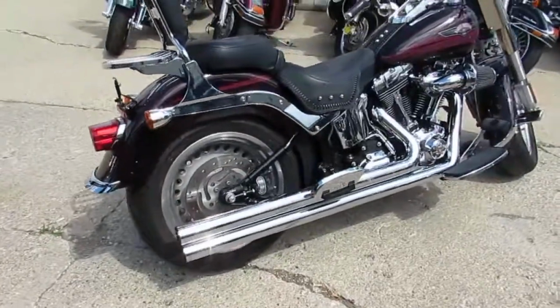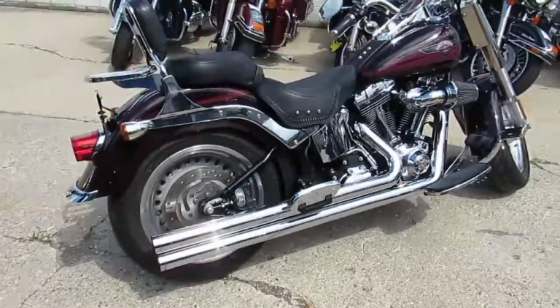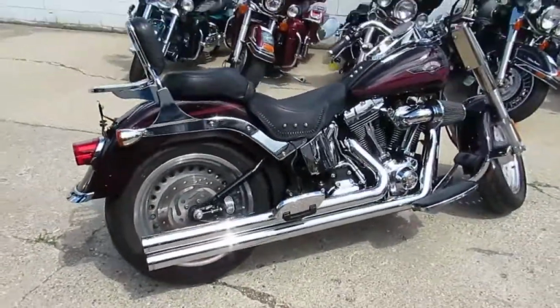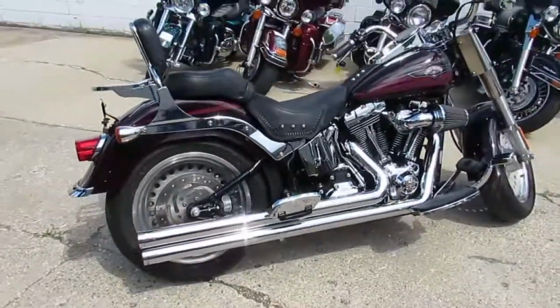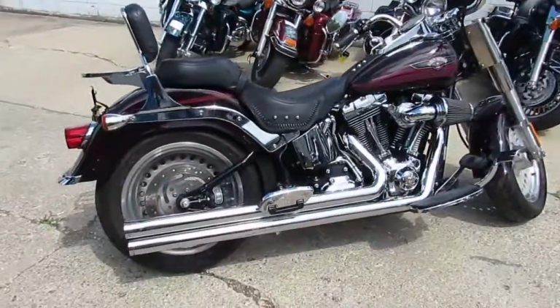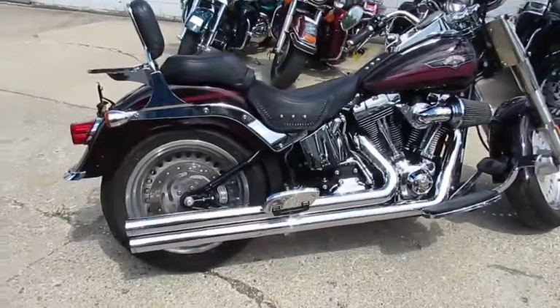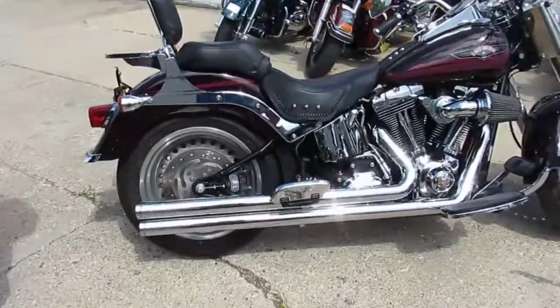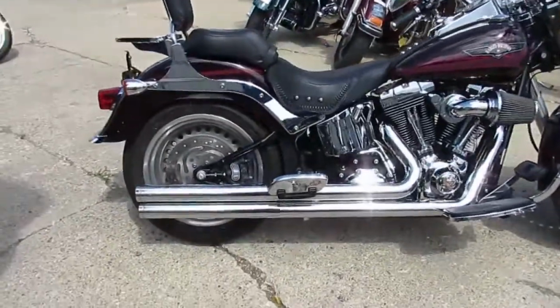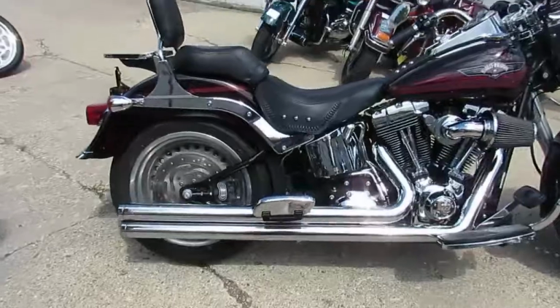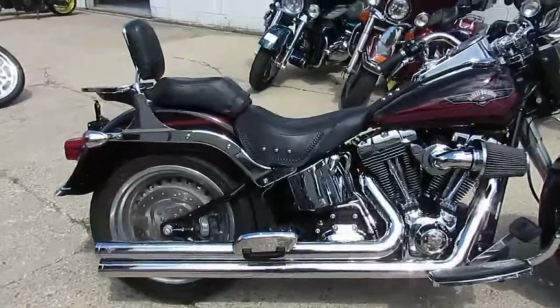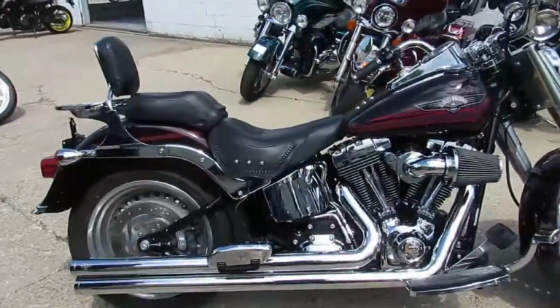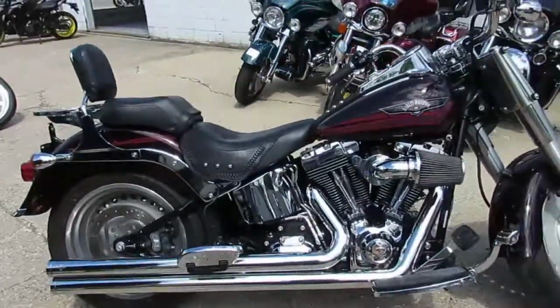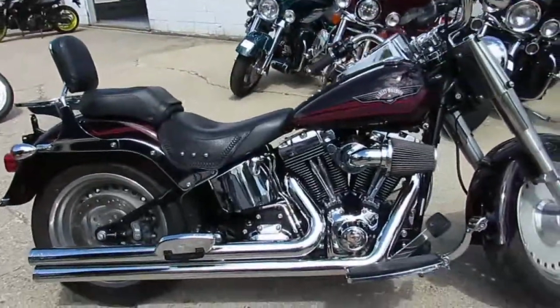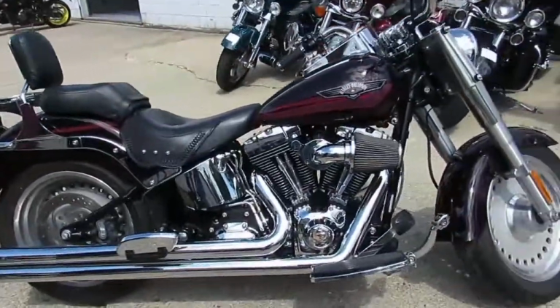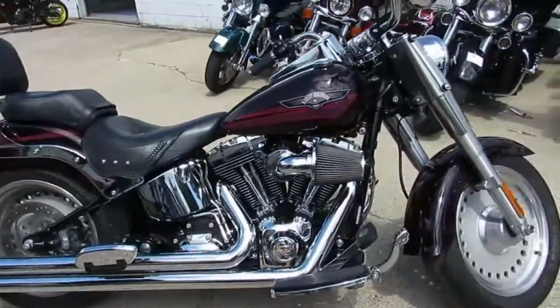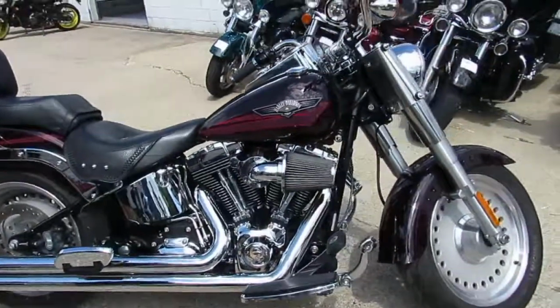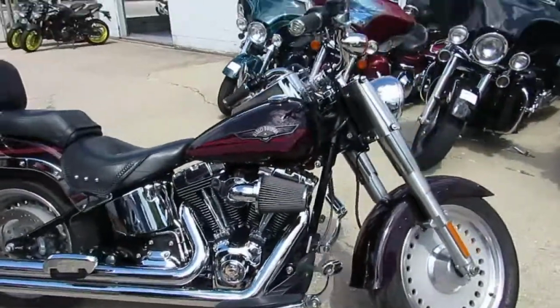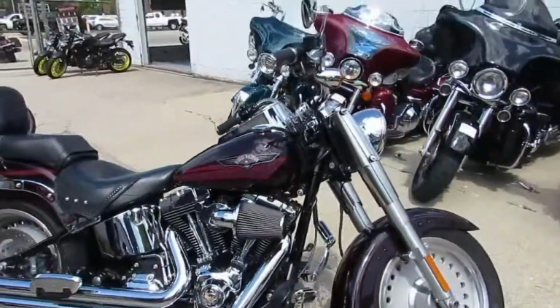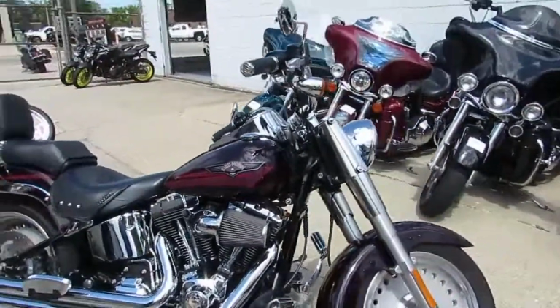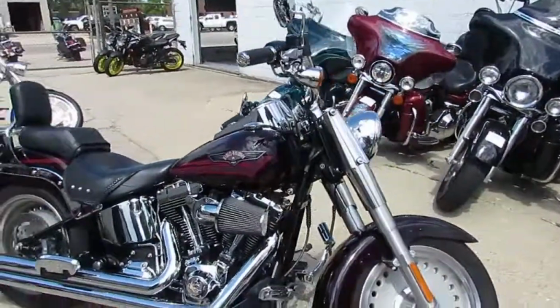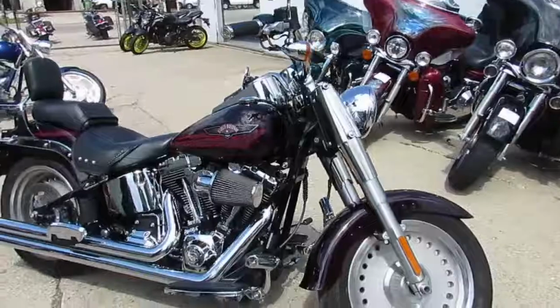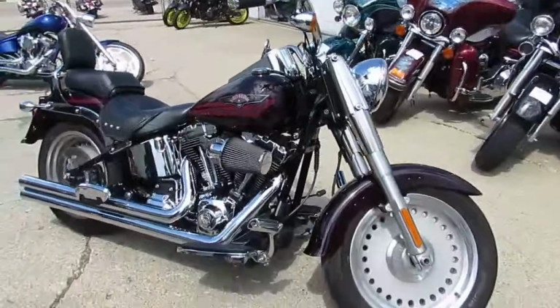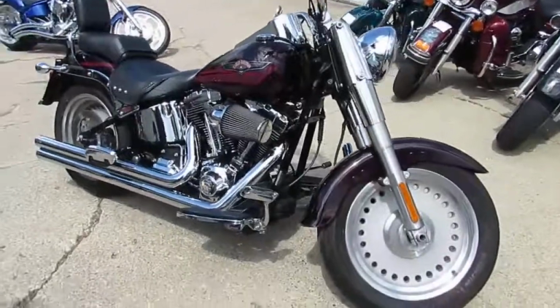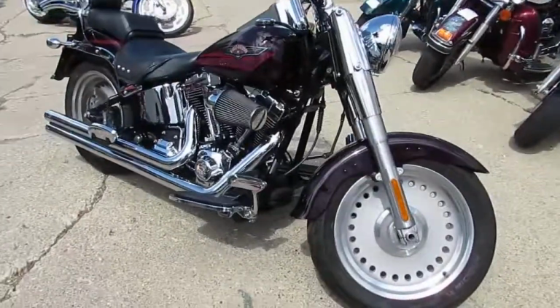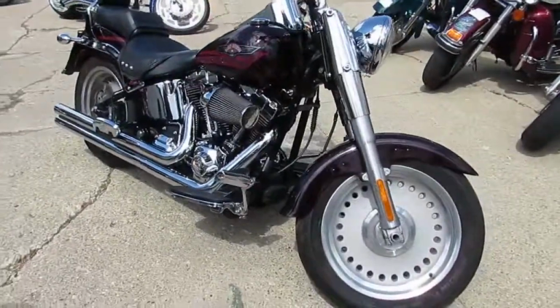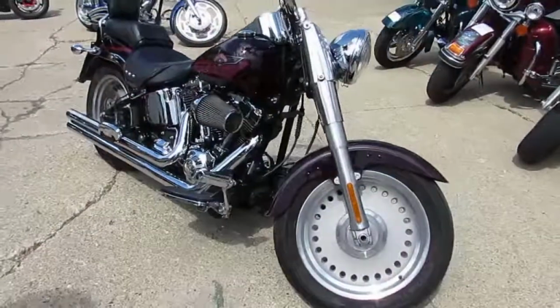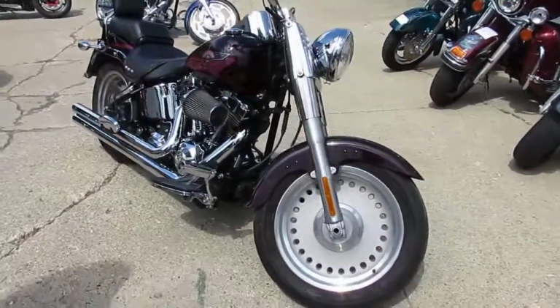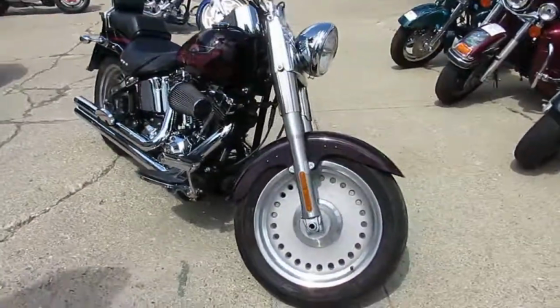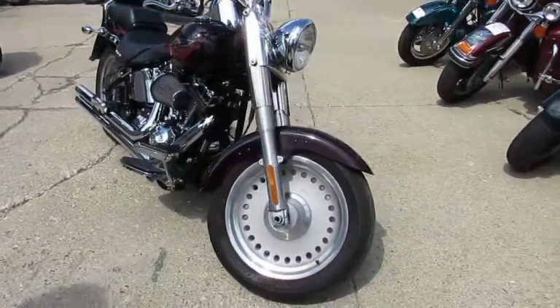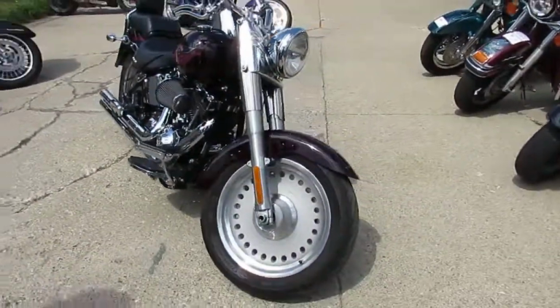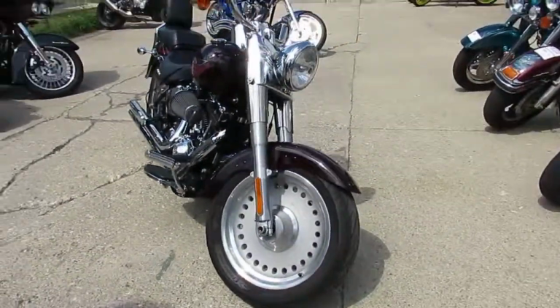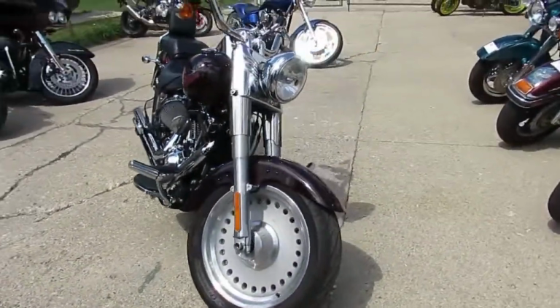This one here is a 2007 loaded up Fat Boy that has it all, guys. It's got the Vance & Hines exhaust, Screamin' Eagle air intake, backrest, luggage rack, and tons of chrome. Great bike, only $7,900.